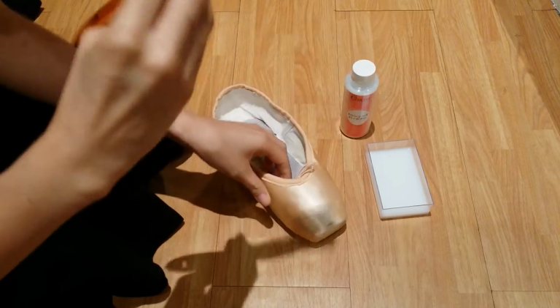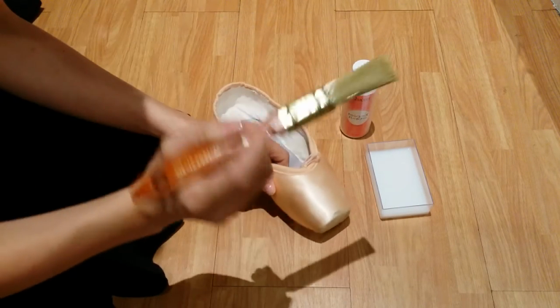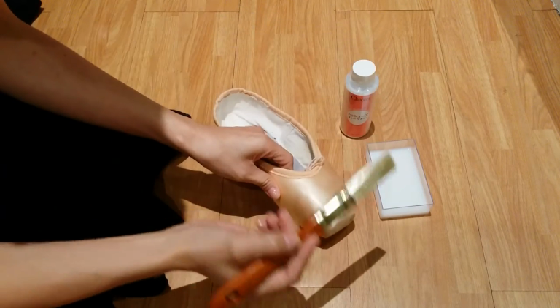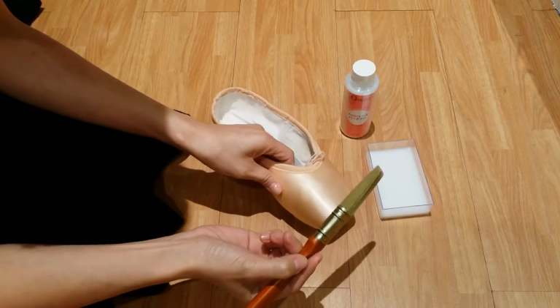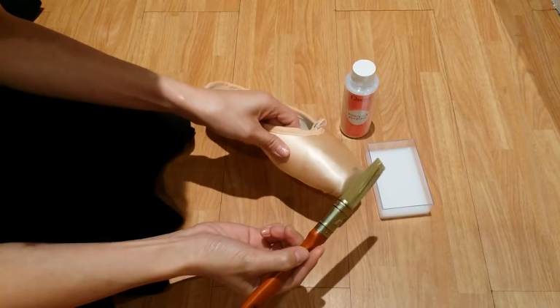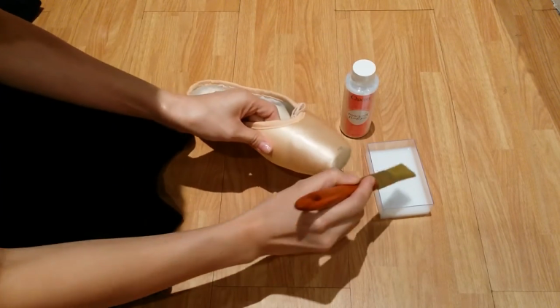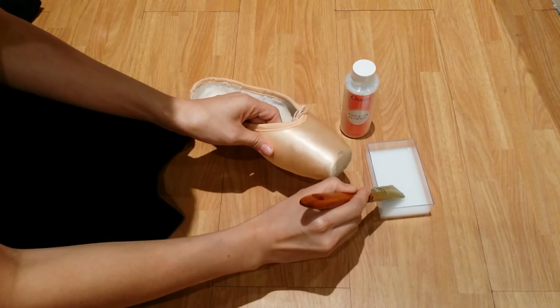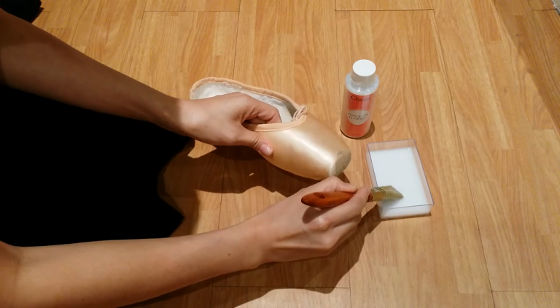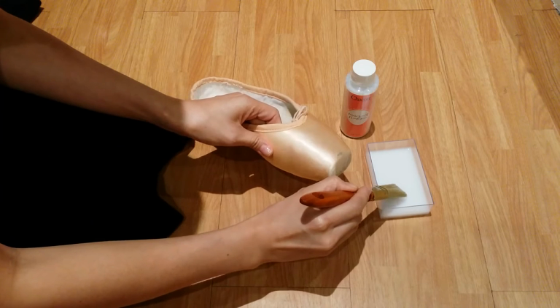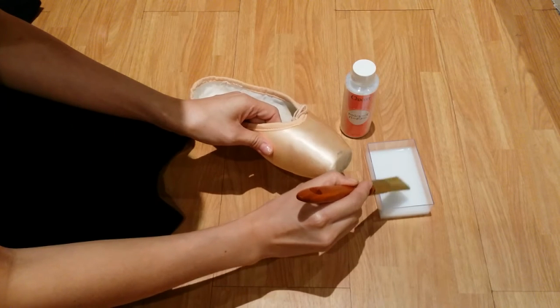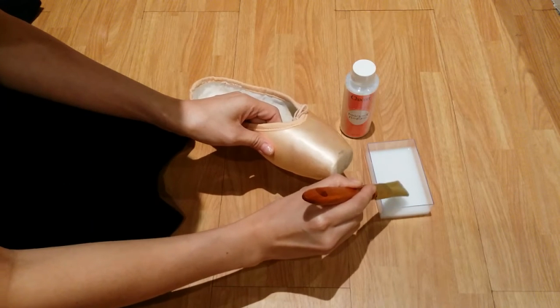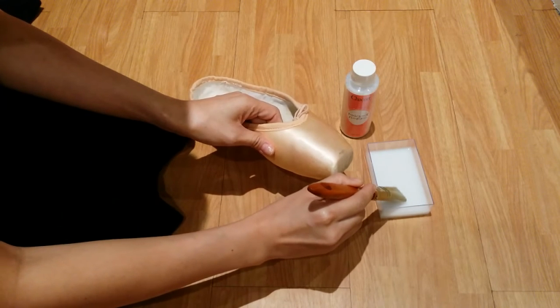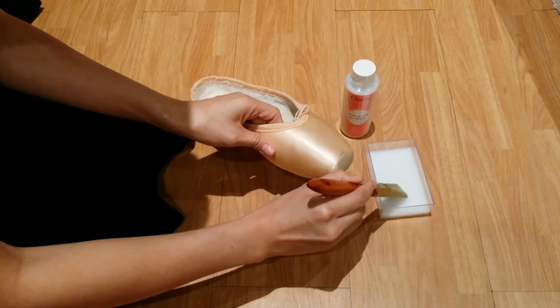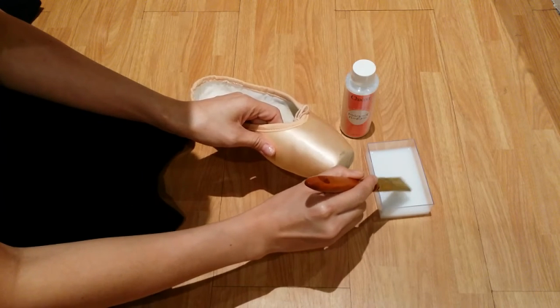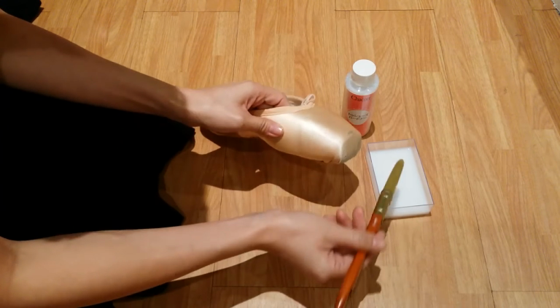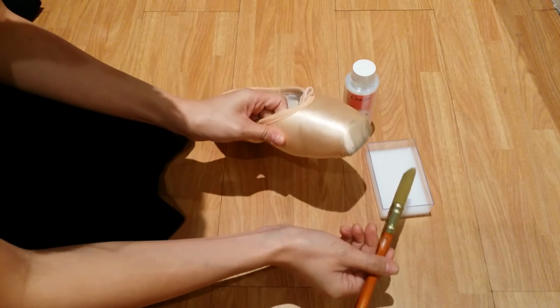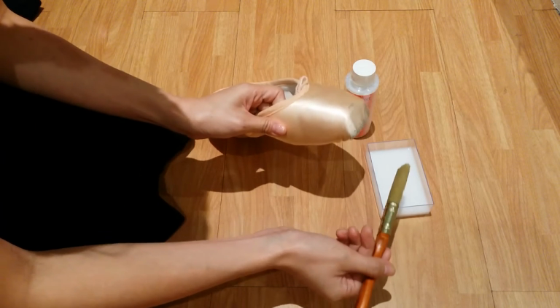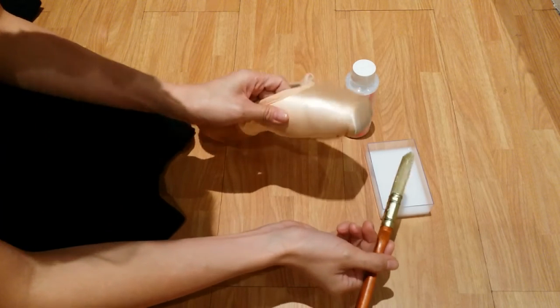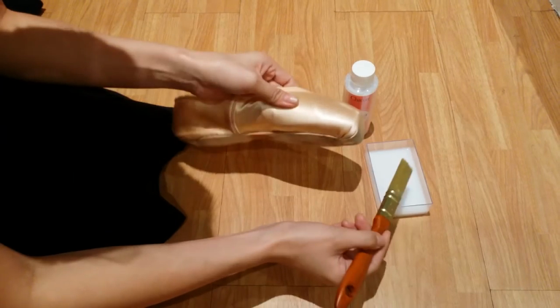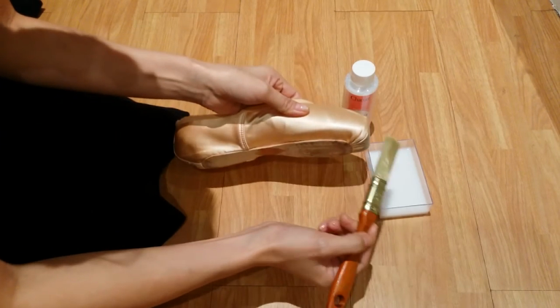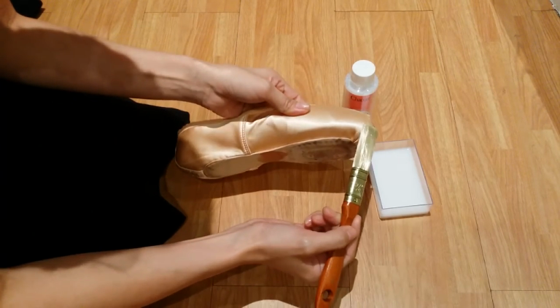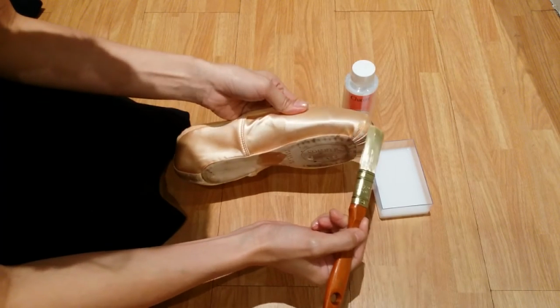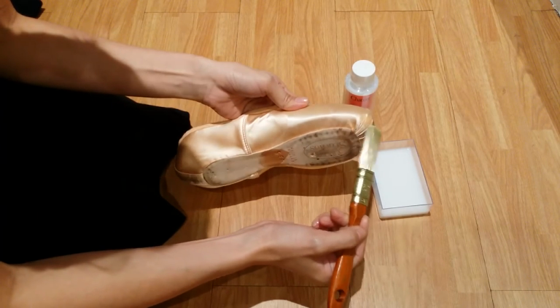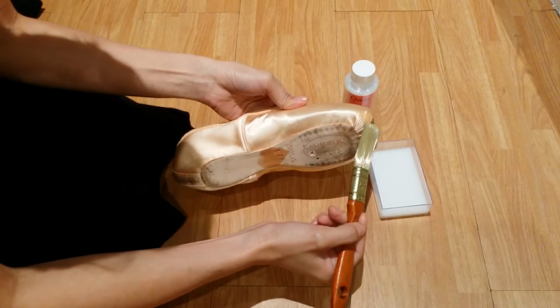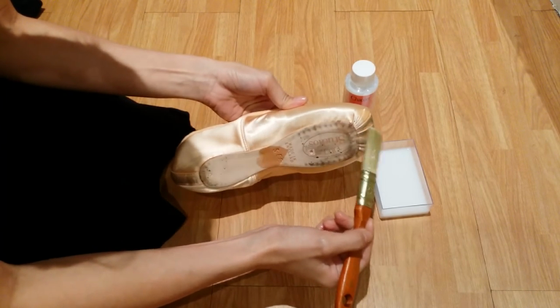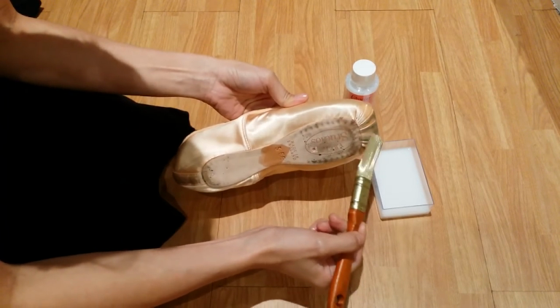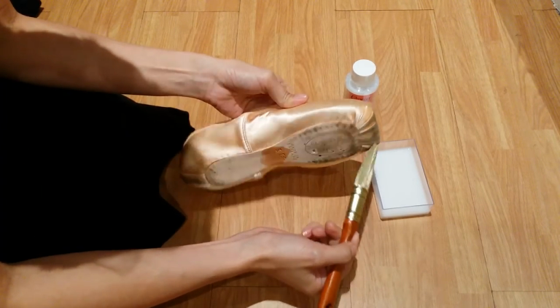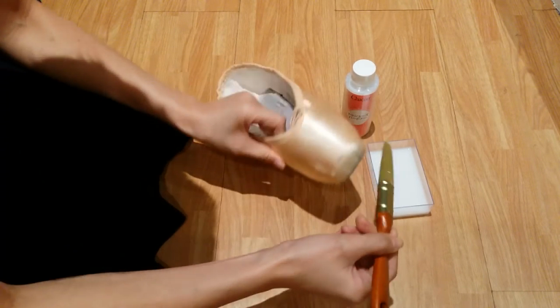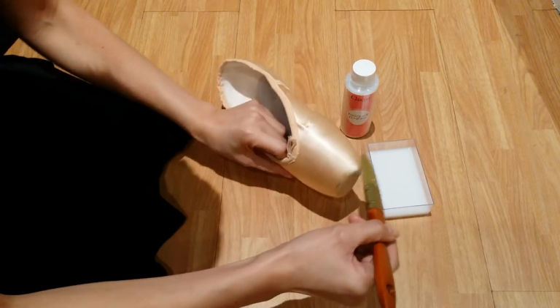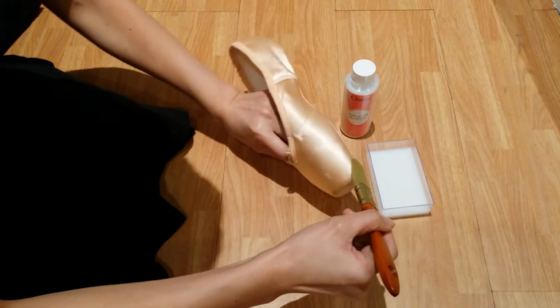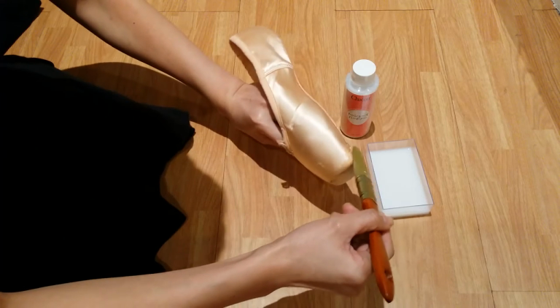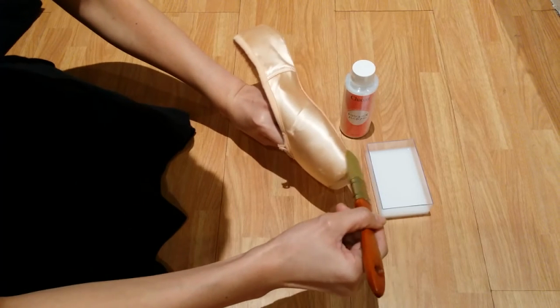Use the brush and dab a little — we don't want to use too much. Apply it at the area where you want the shoes to be hardened, starting with the toe box.